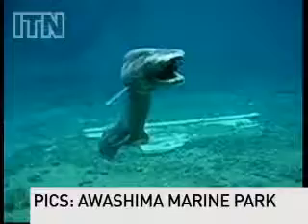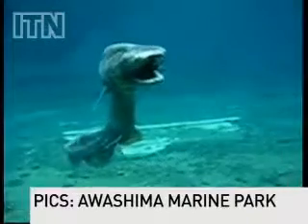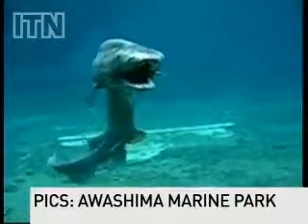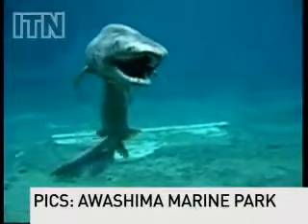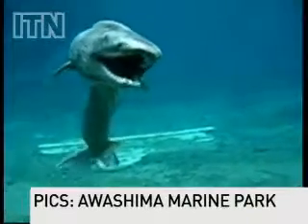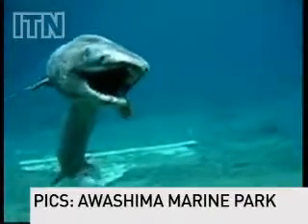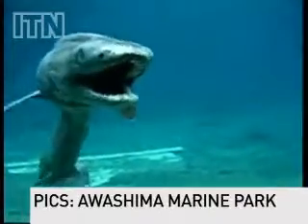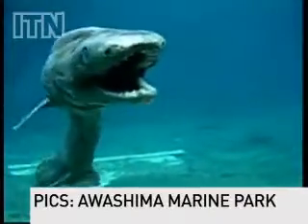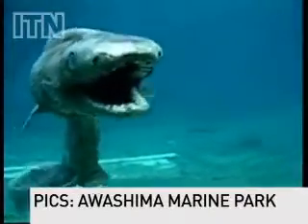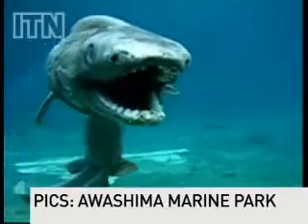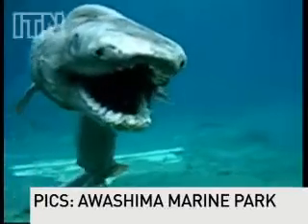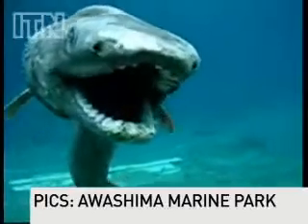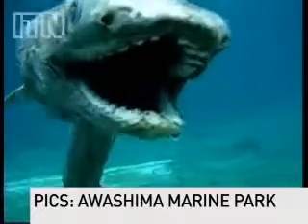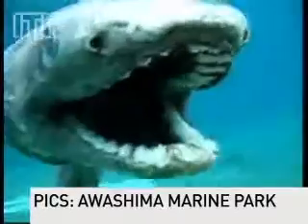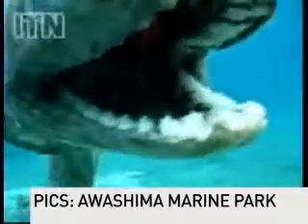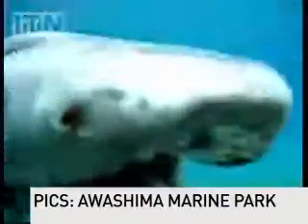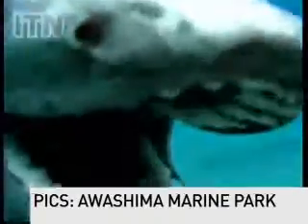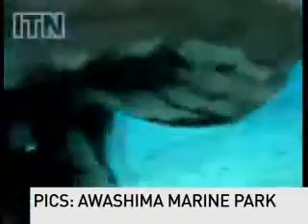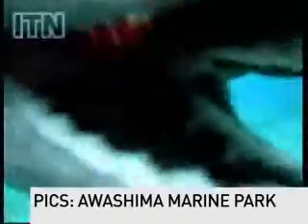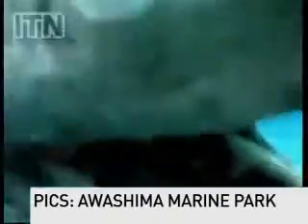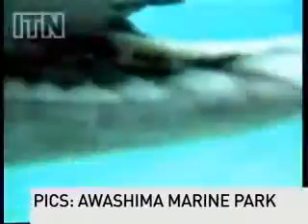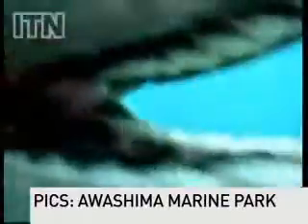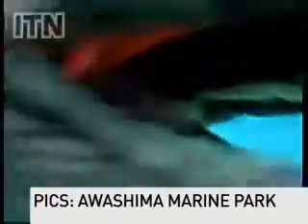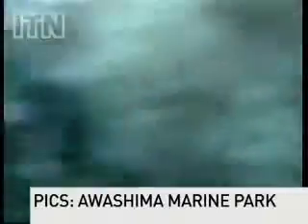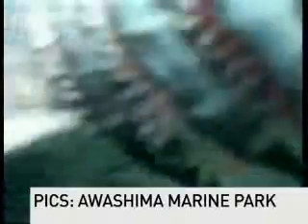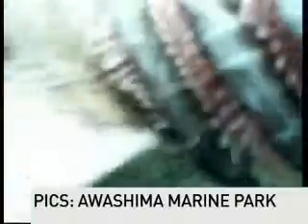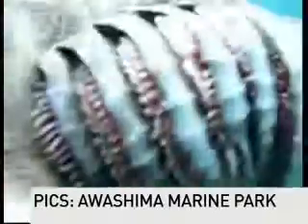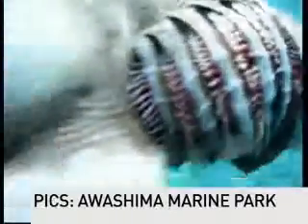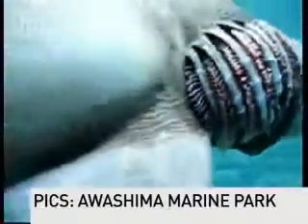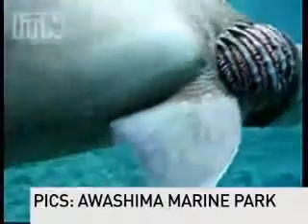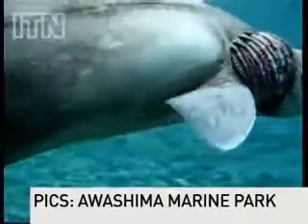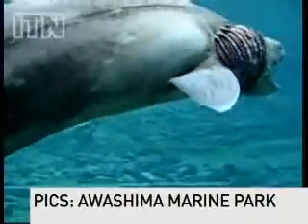It sure ain't pretty, and if you weren't expecting it to swim across your sightline, it's just a little bit frightening looking too. Yes, it's wrinkly, yes, it's long, and yes, it looks a little grey around the gills.